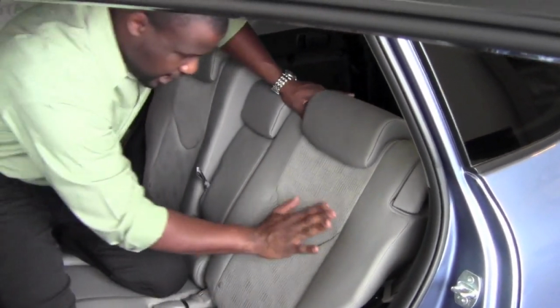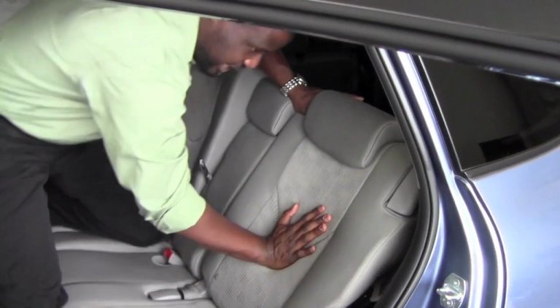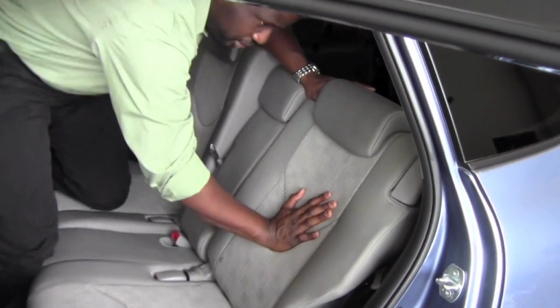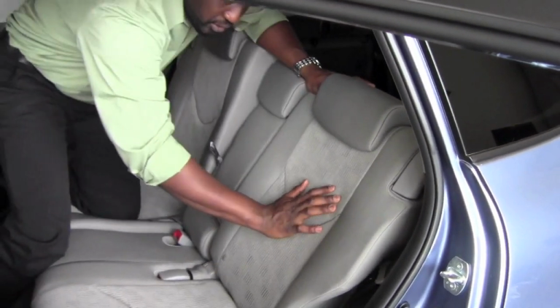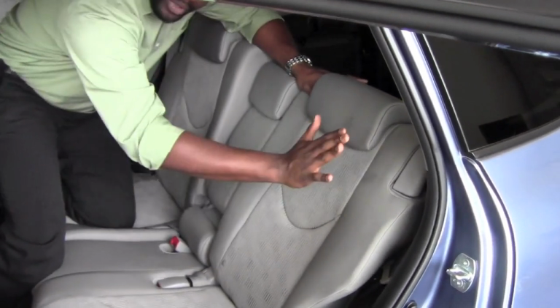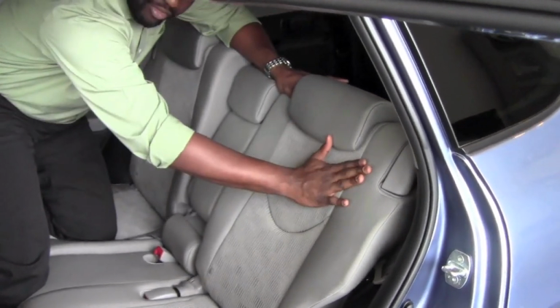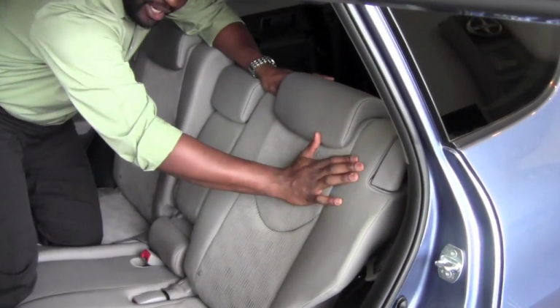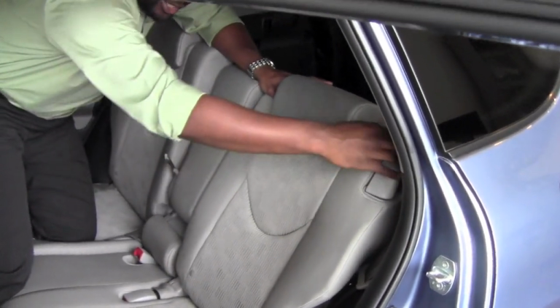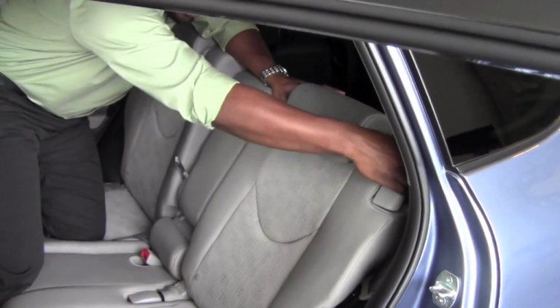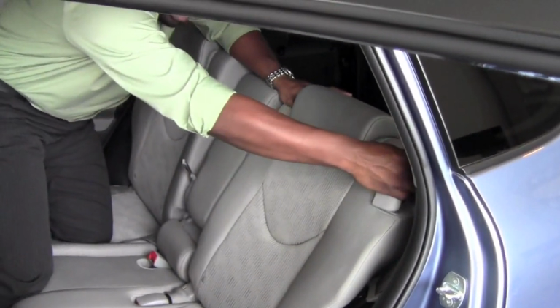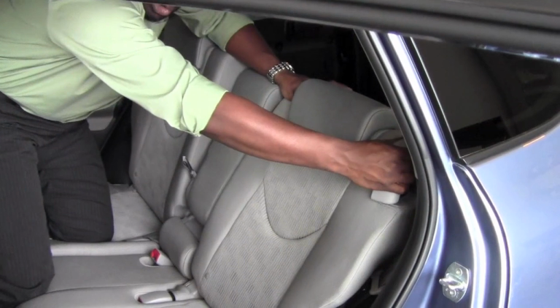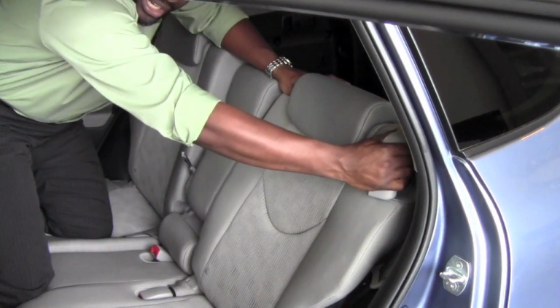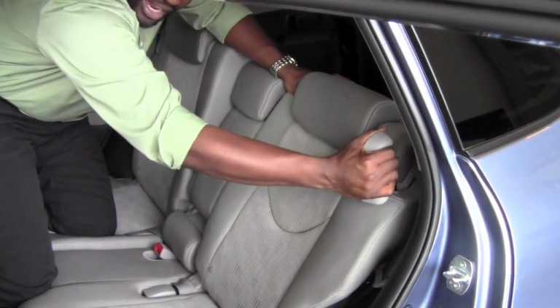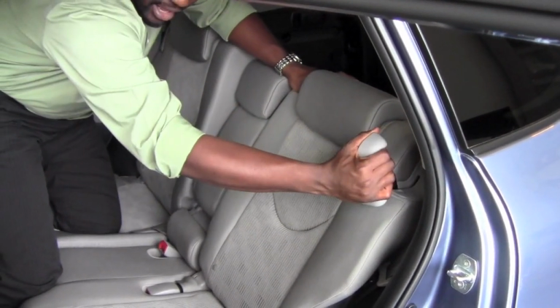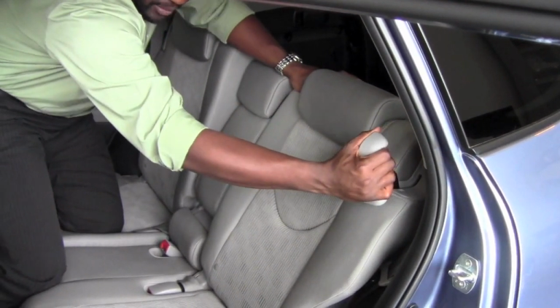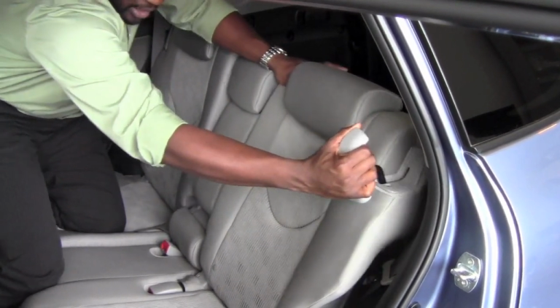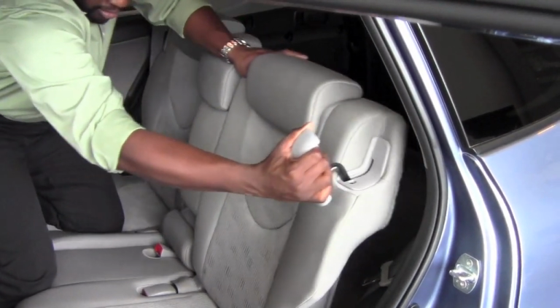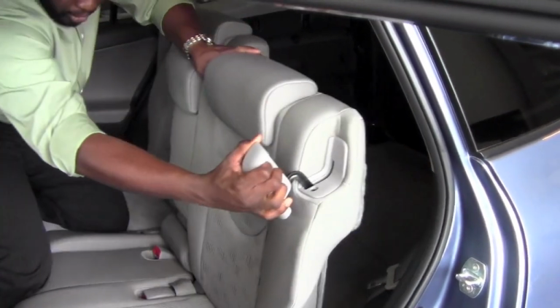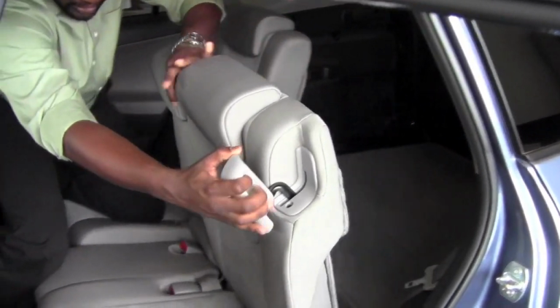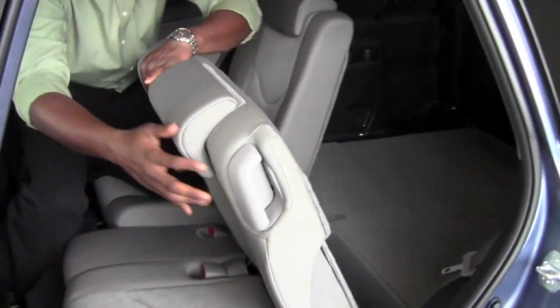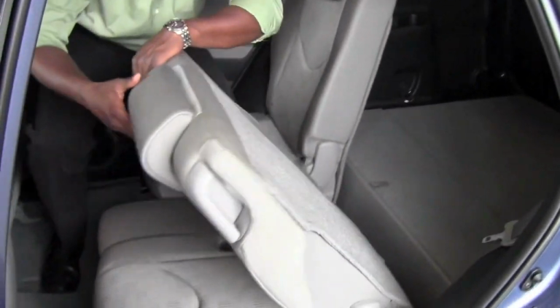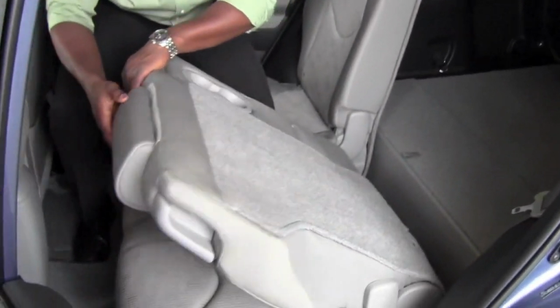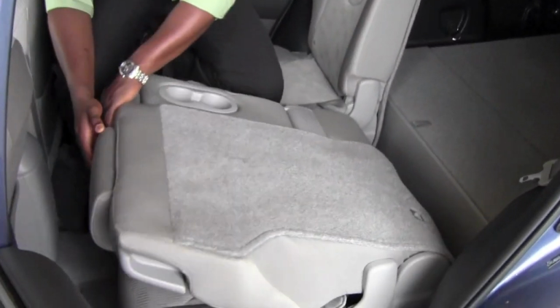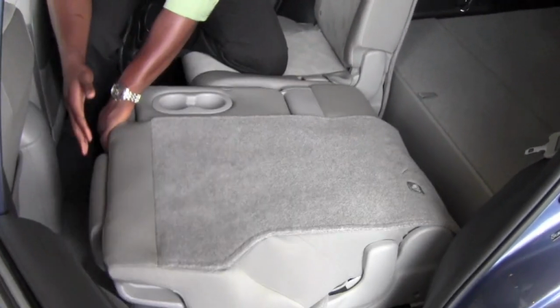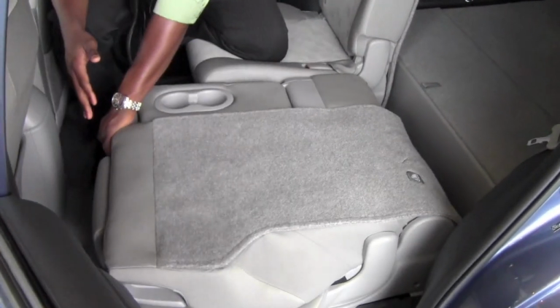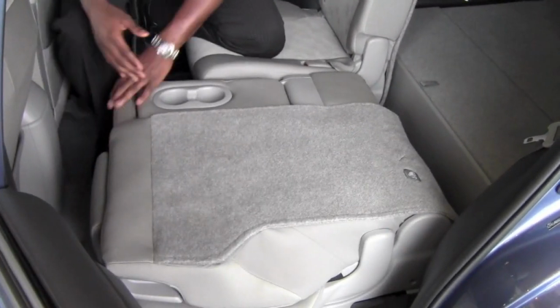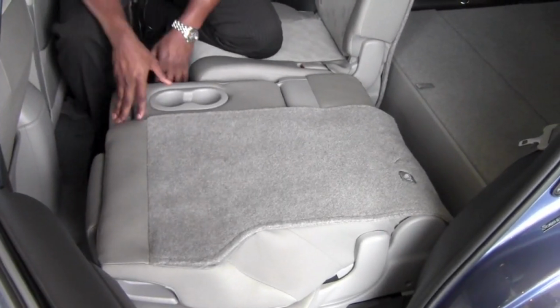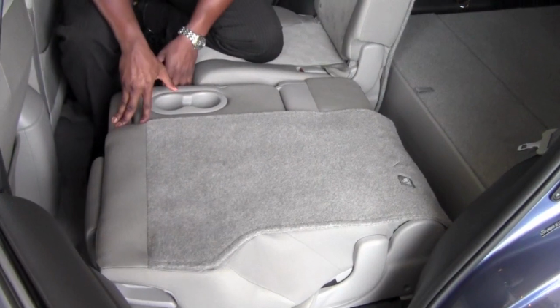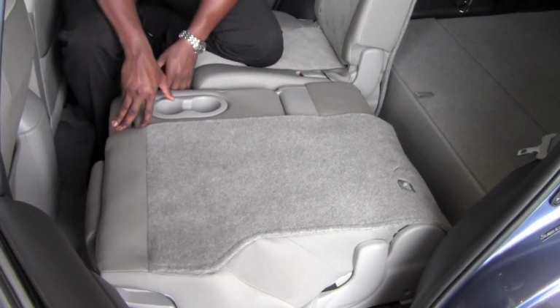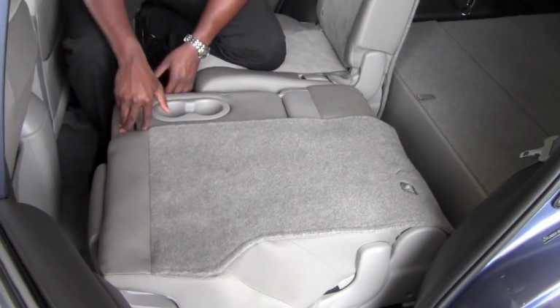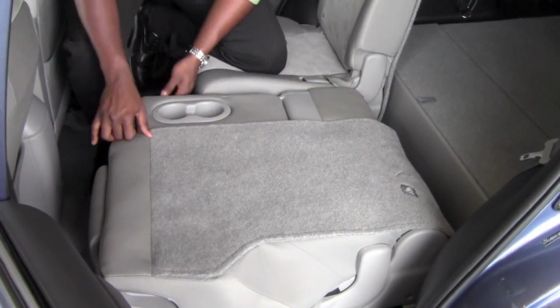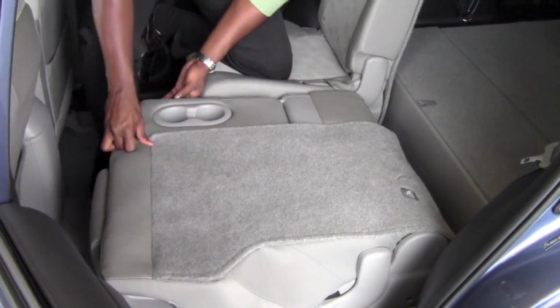I also have the ability from in here, using that same lever, to fold this seat flat. Great for cargo.